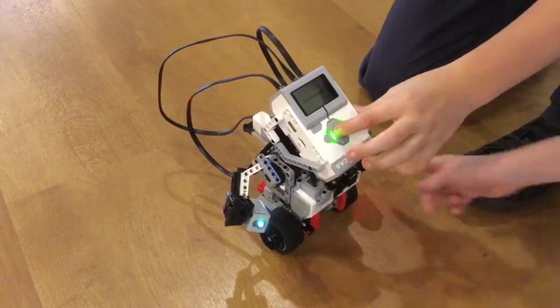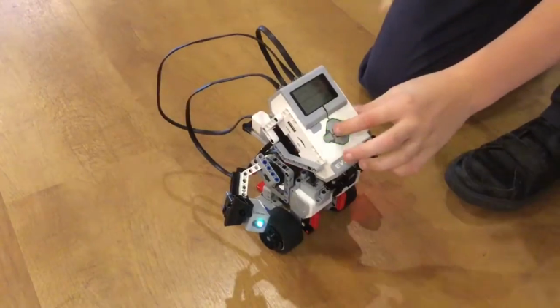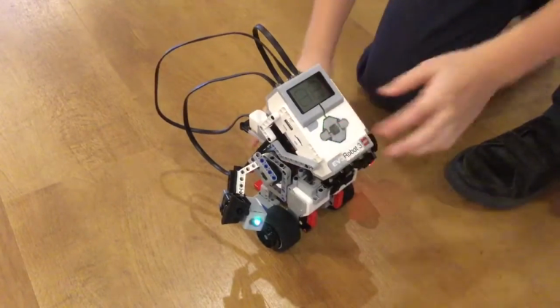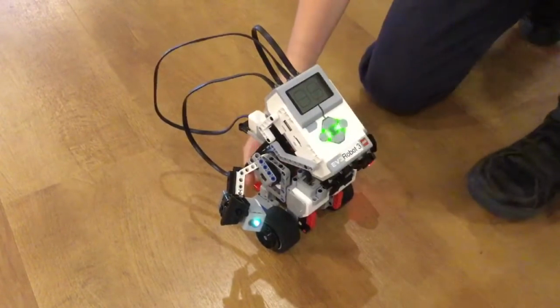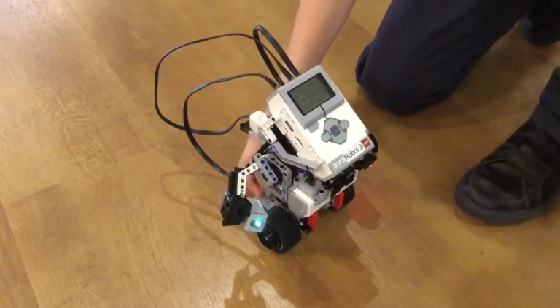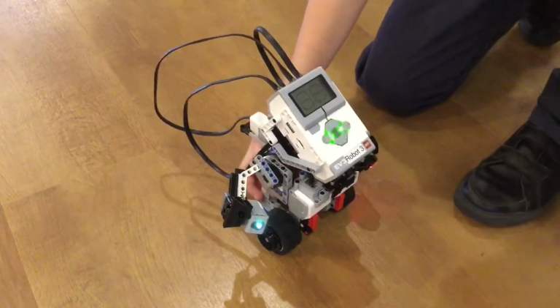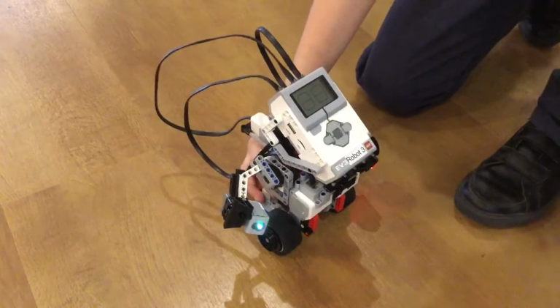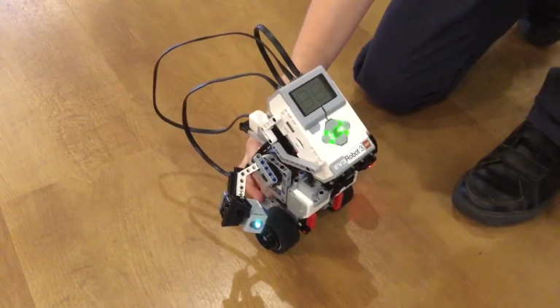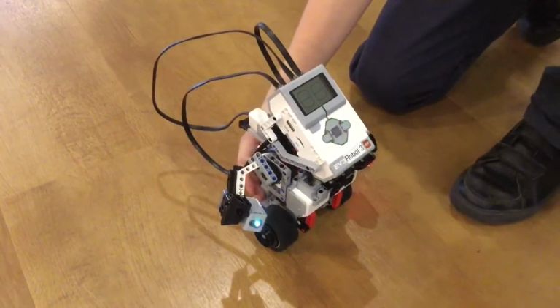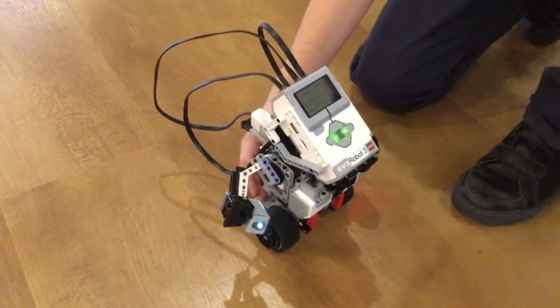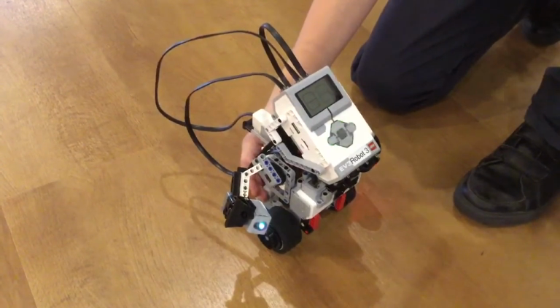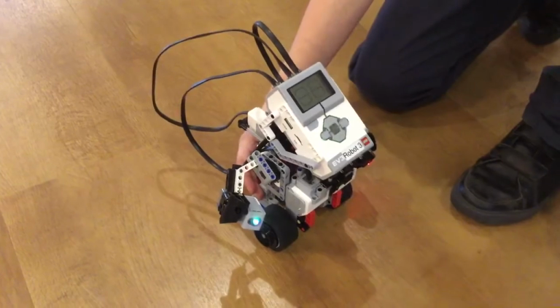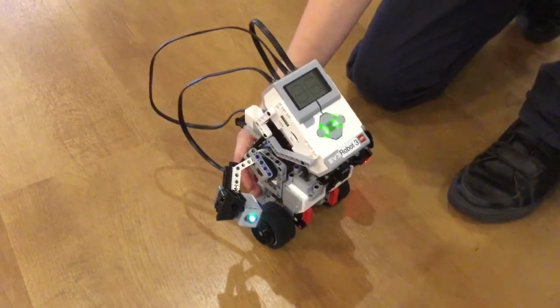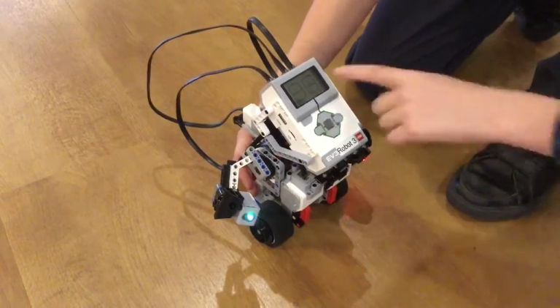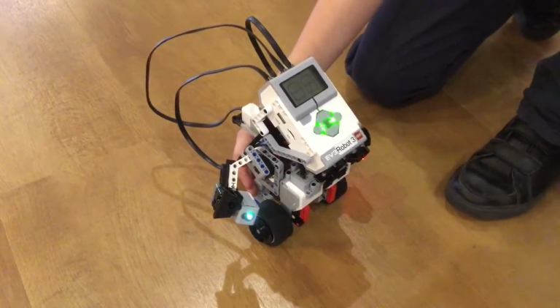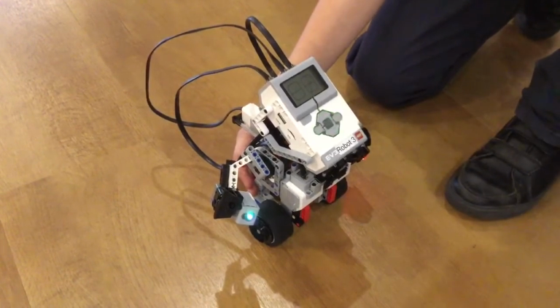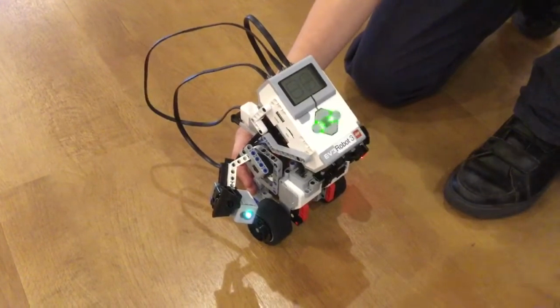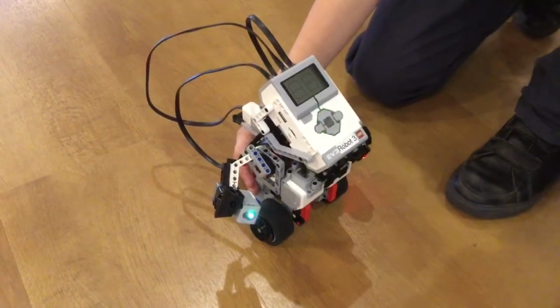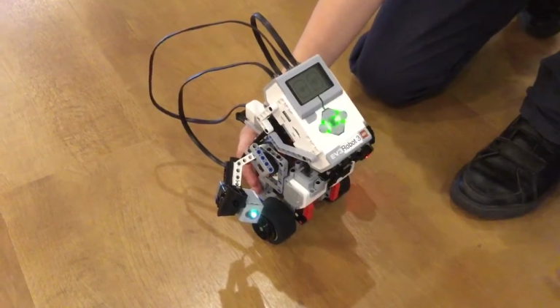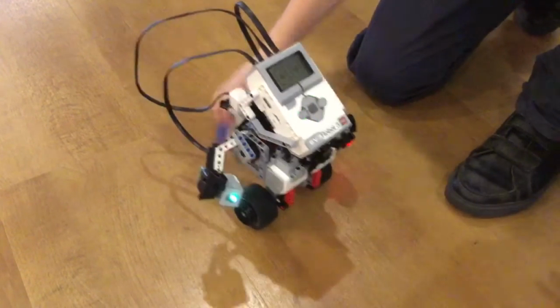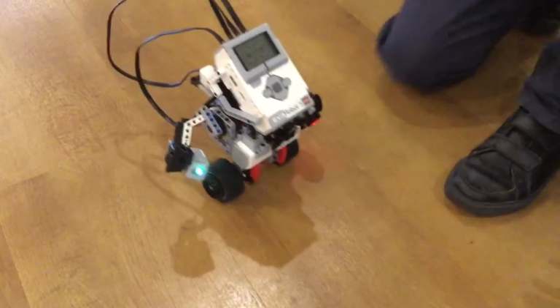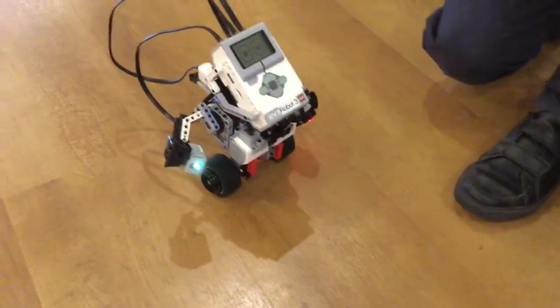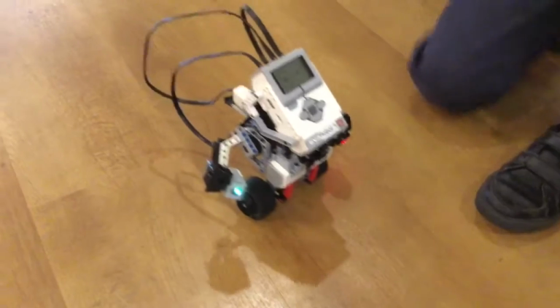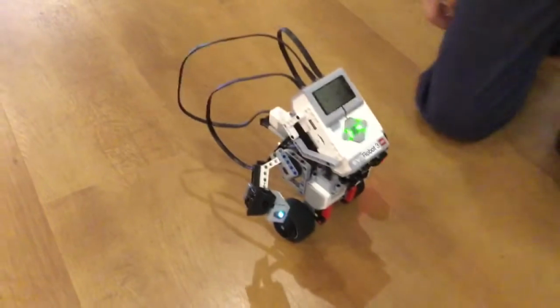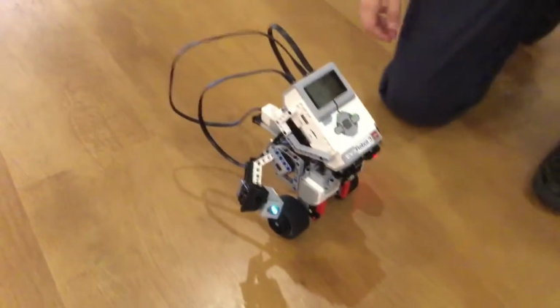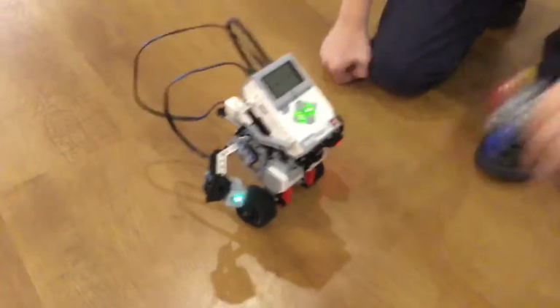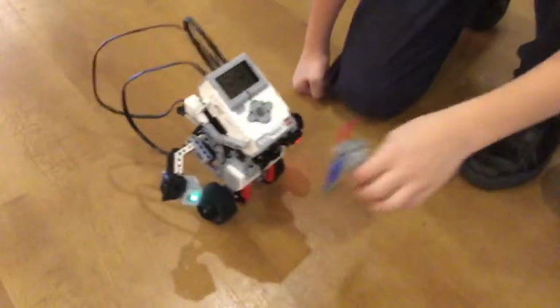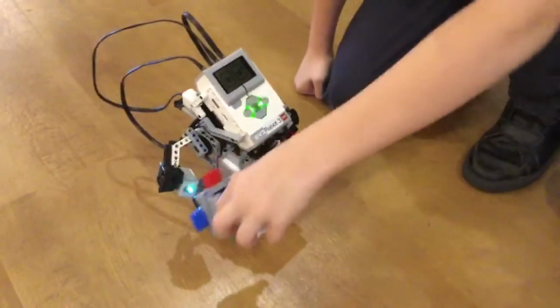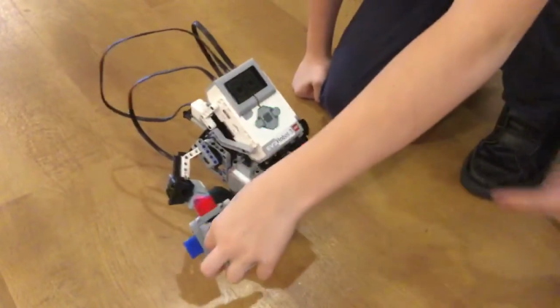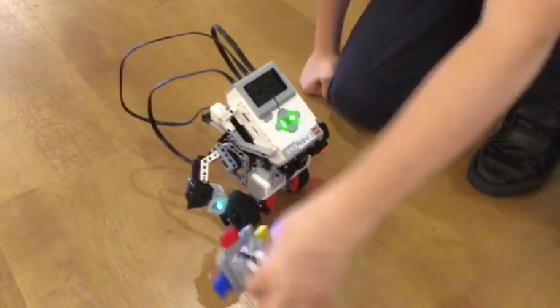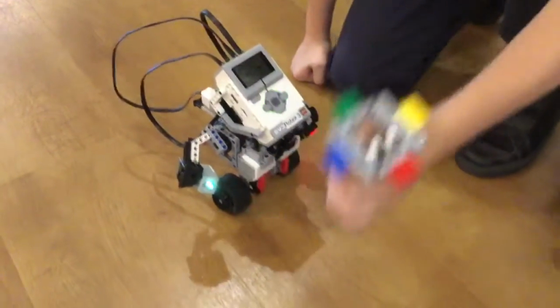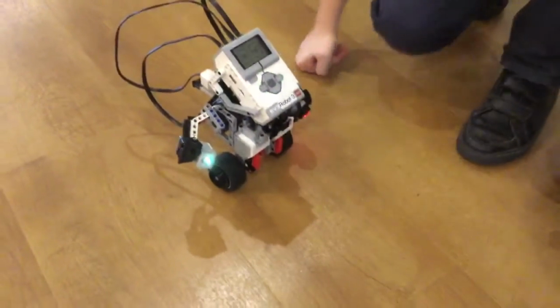This is the ultrasonic sensor made by Lego EV3. He's sleeping on me. He's waking up. This is the colour sensor.